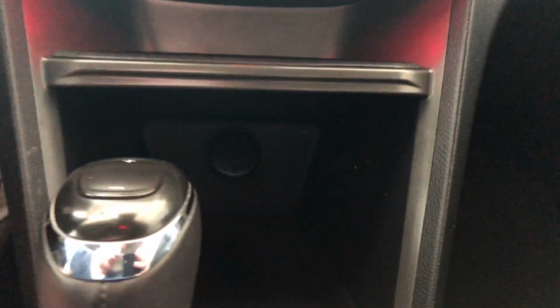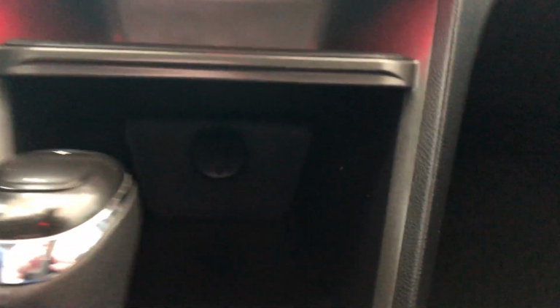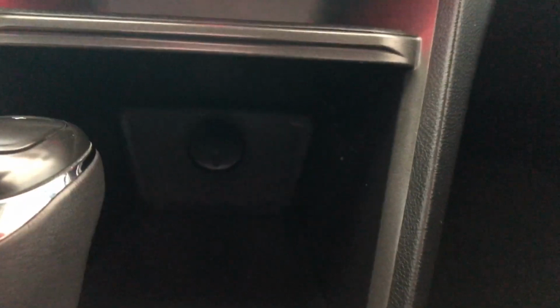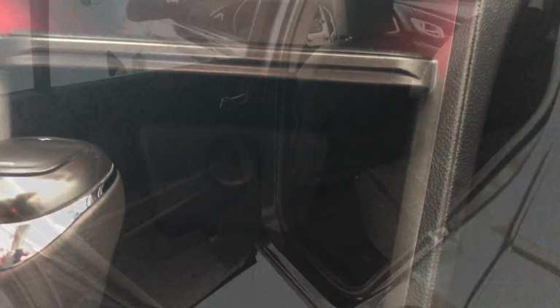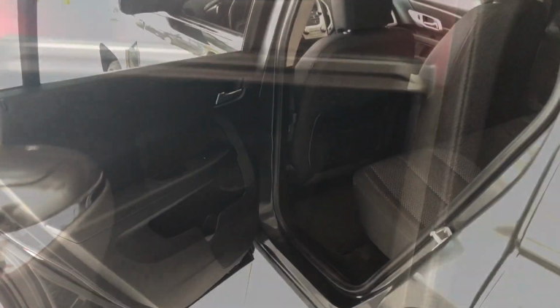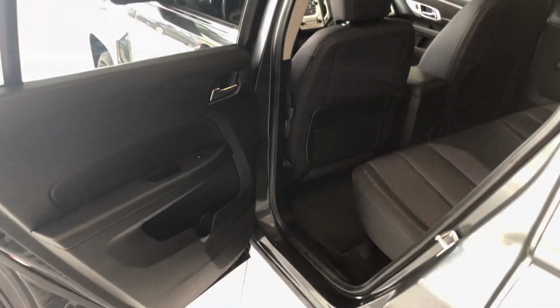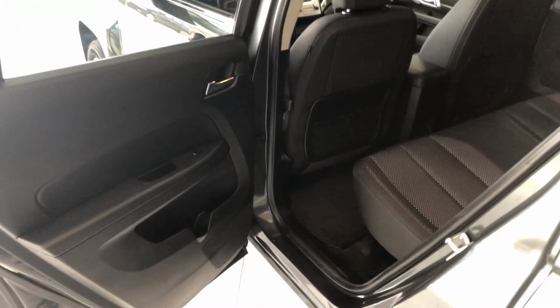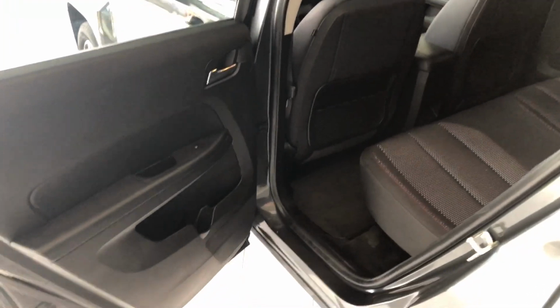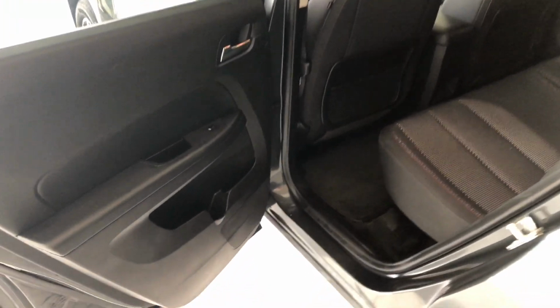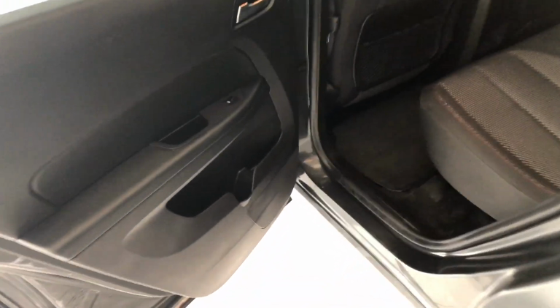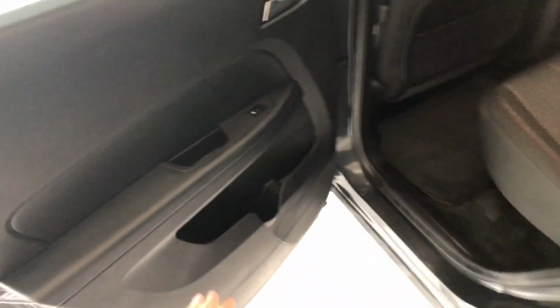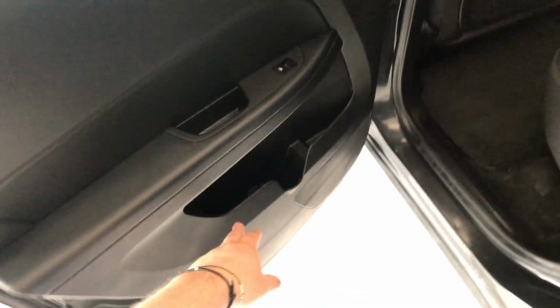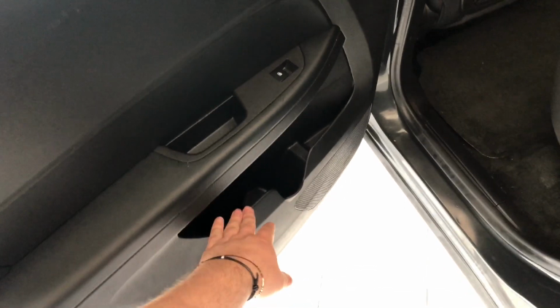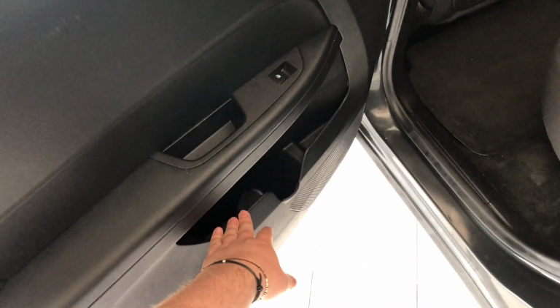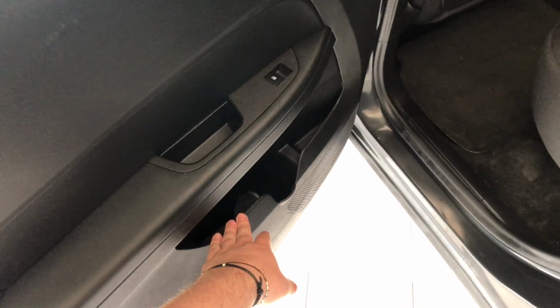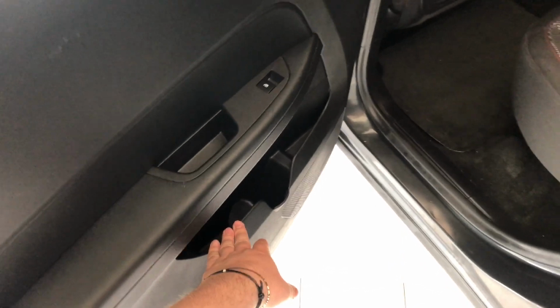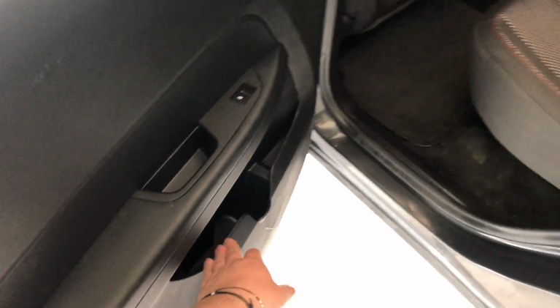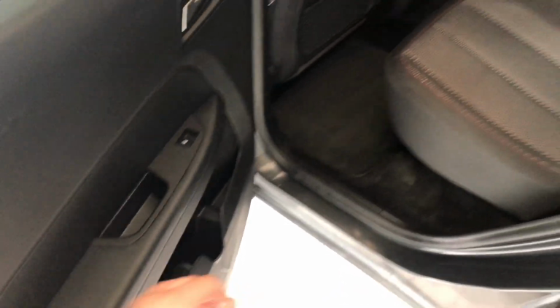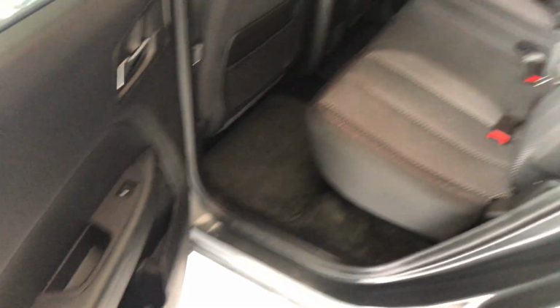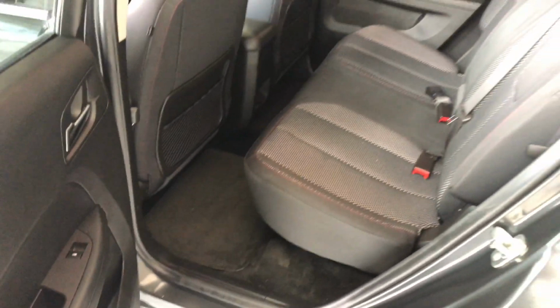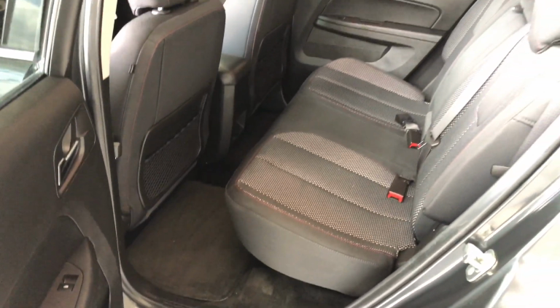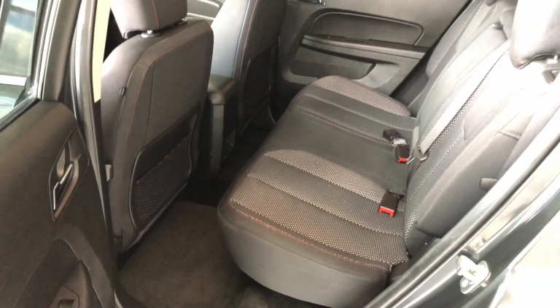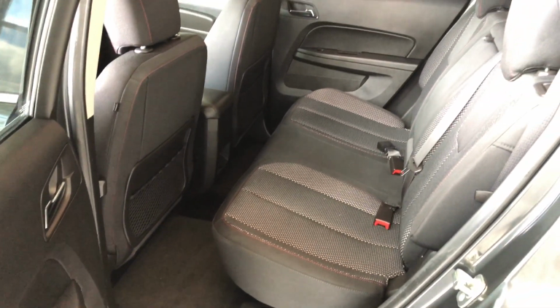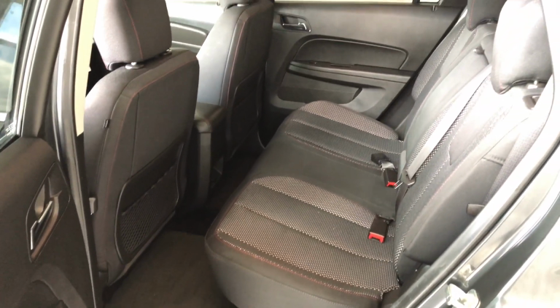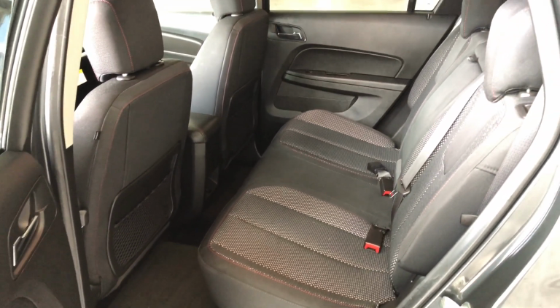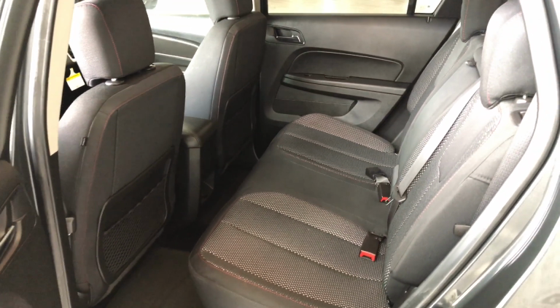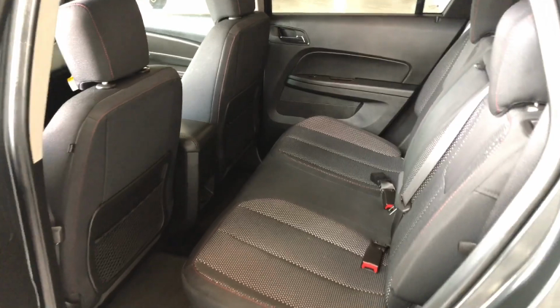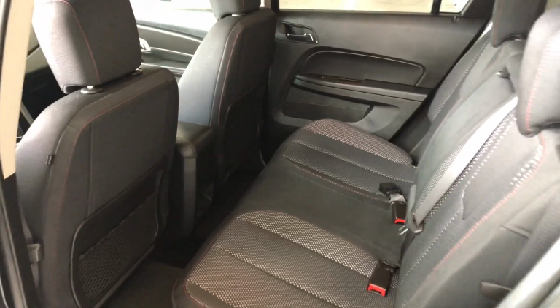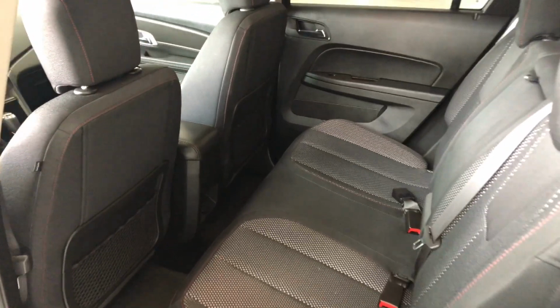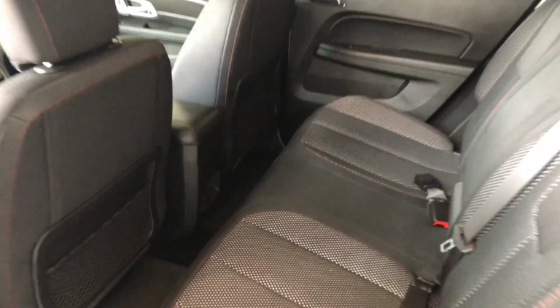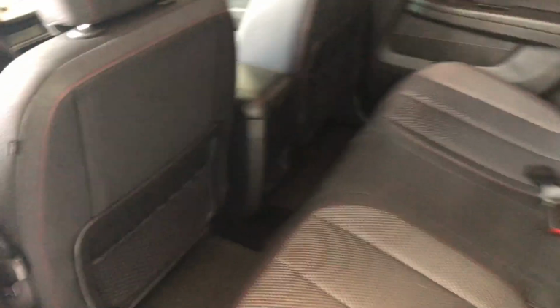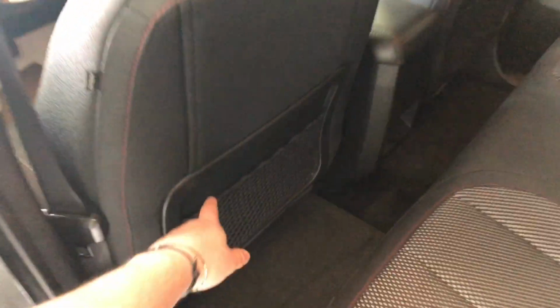We have some storage and cup holders on the bottom here. Inside you'll also find your 12-volt outlet. Taking a look in the back, we have some storage on the bottom just like the driver's side, and we're continuing with the black fabric seating.